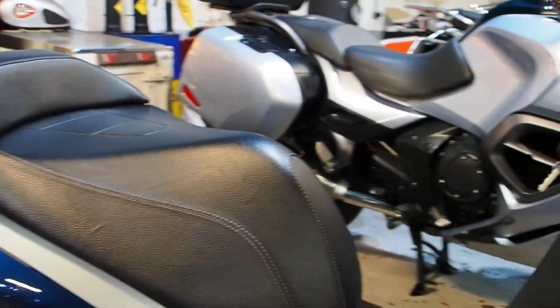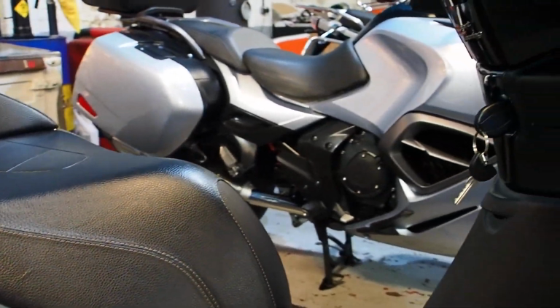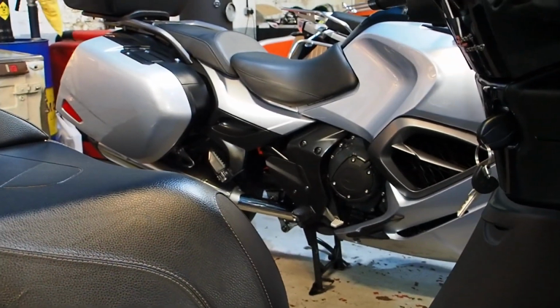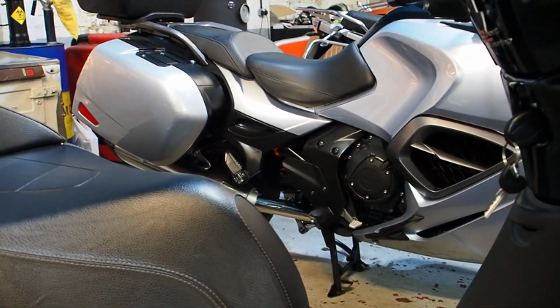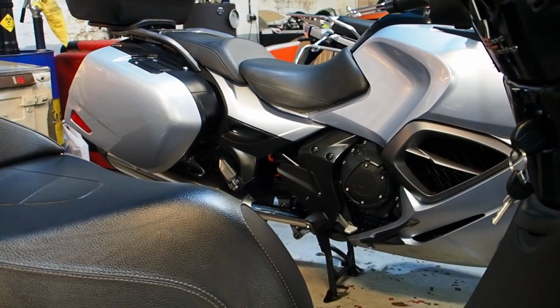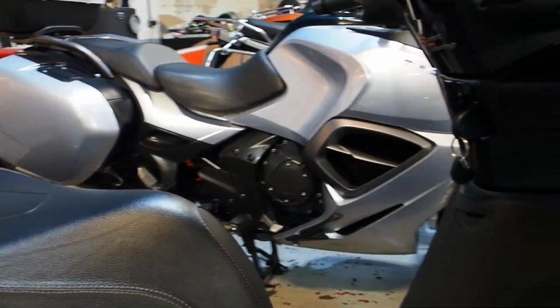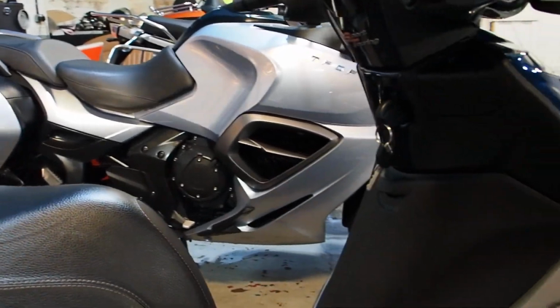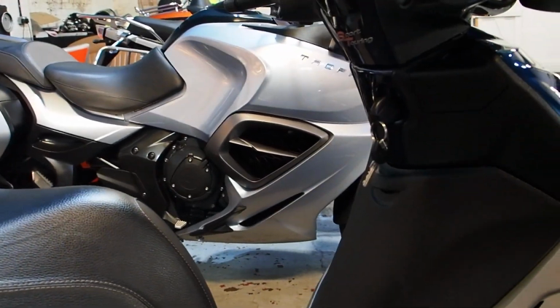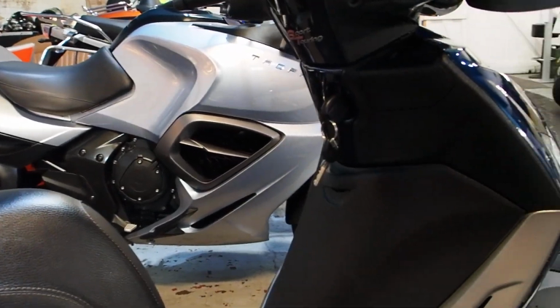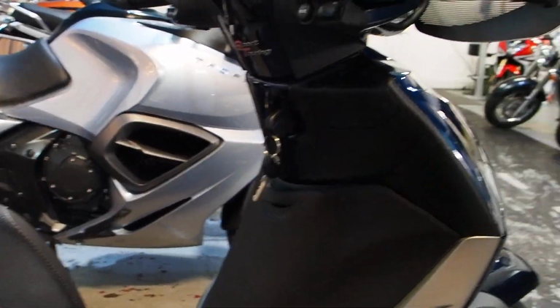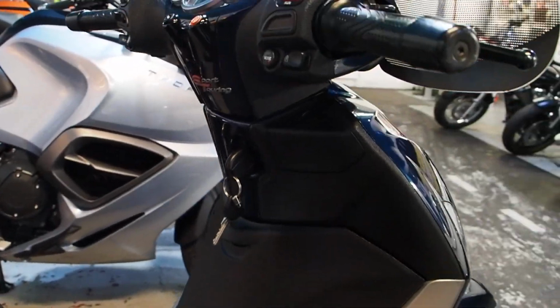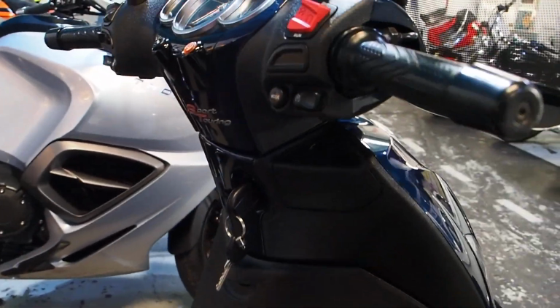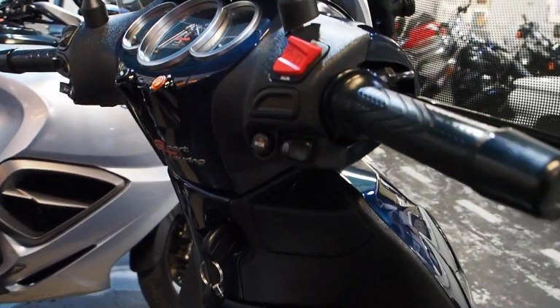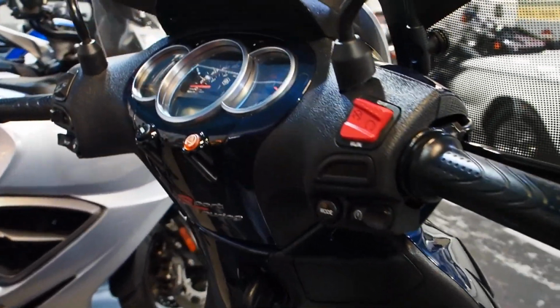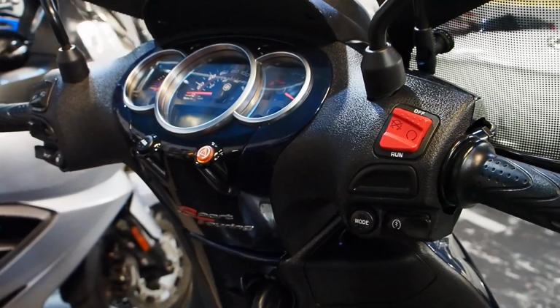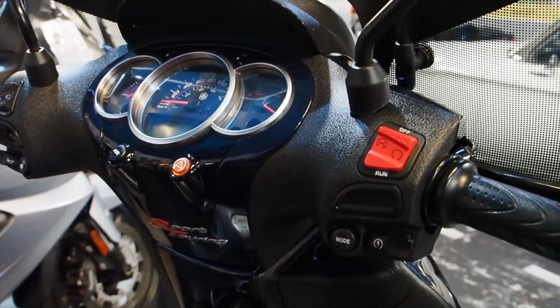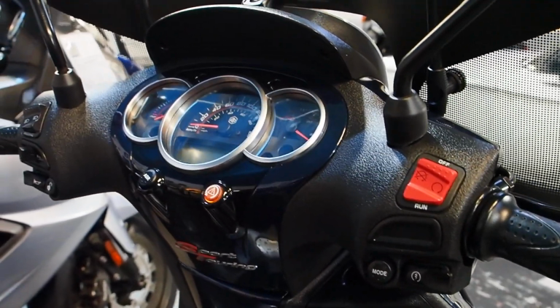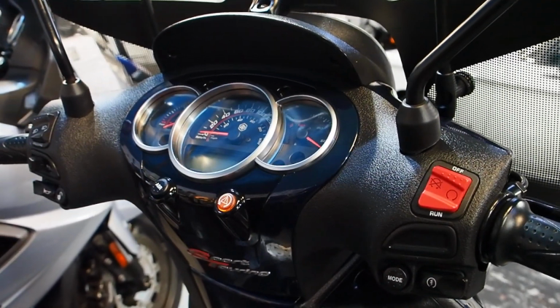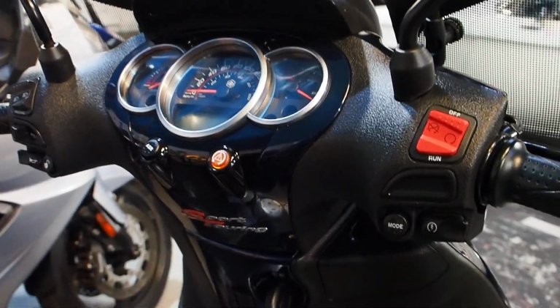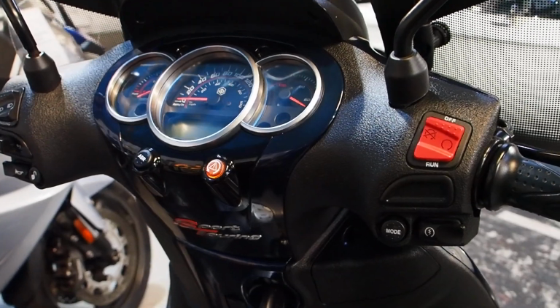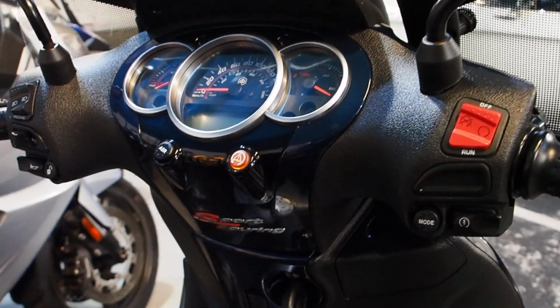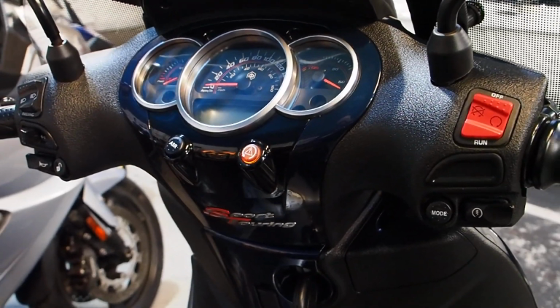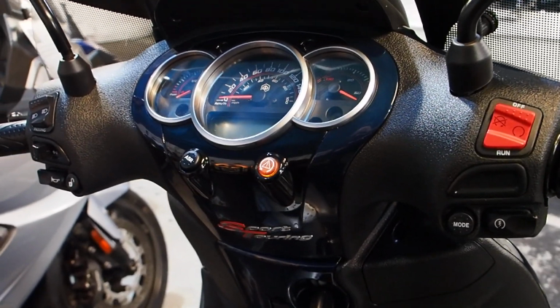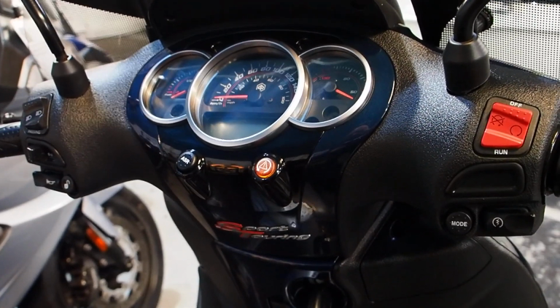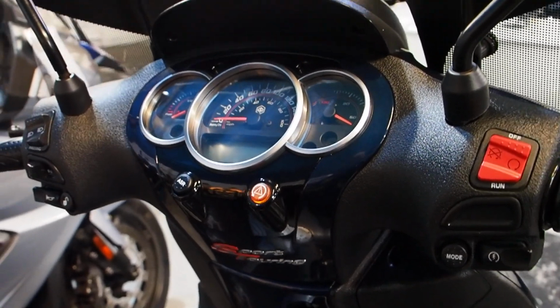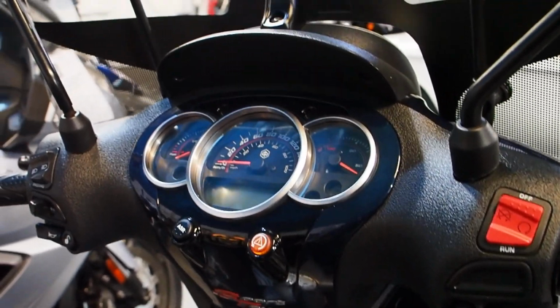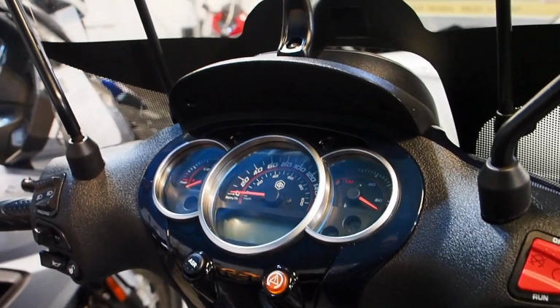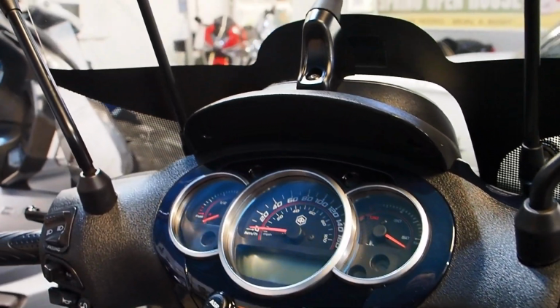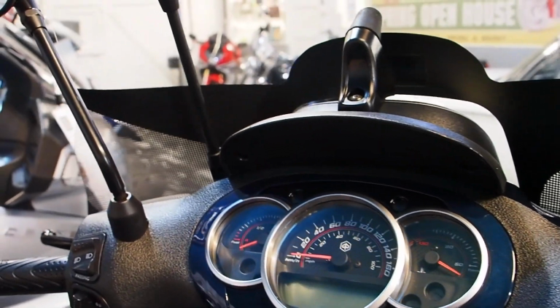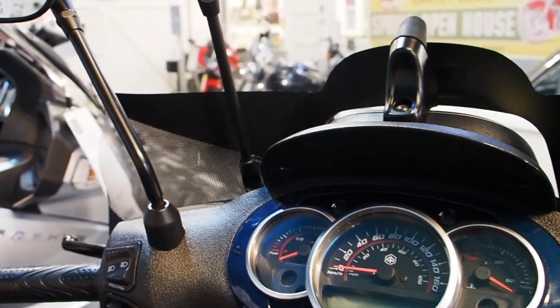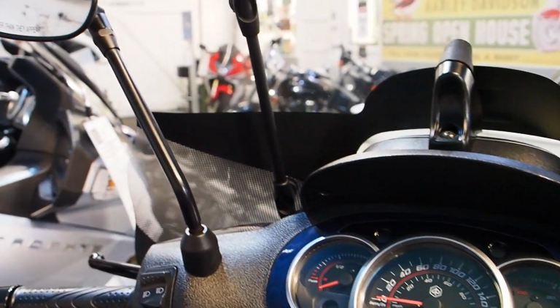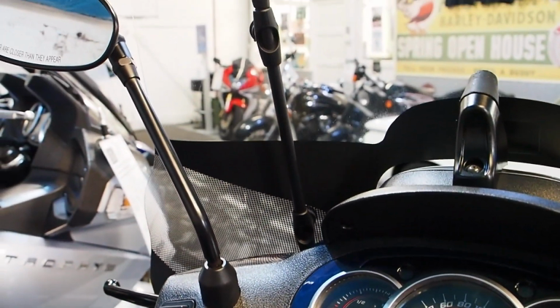On a more serious note, it's far better than commuting at the moment on a bus, or a tube, or any other way of commuting that doesn't involve you being in fresh air.